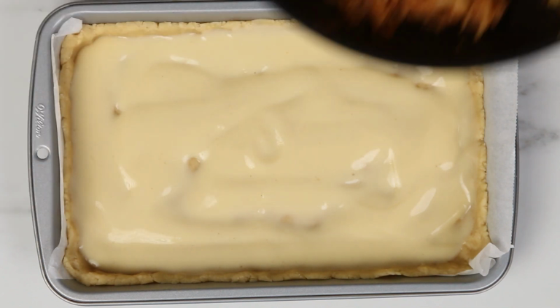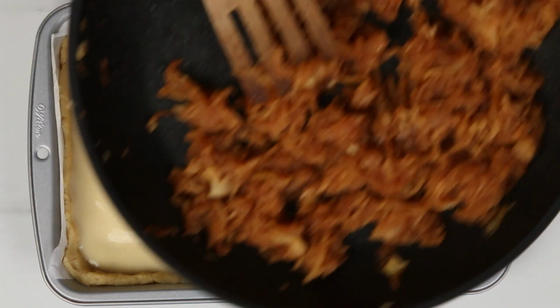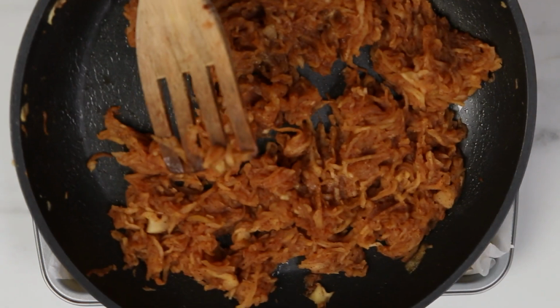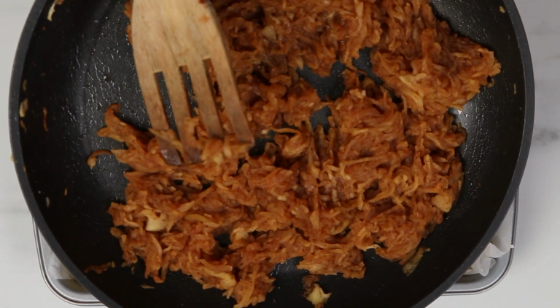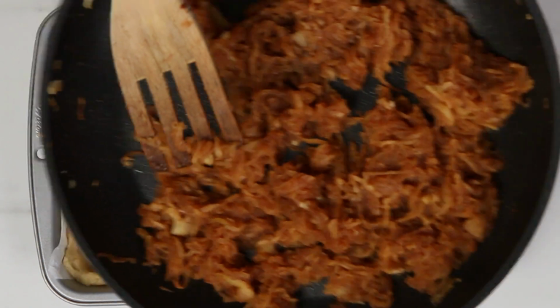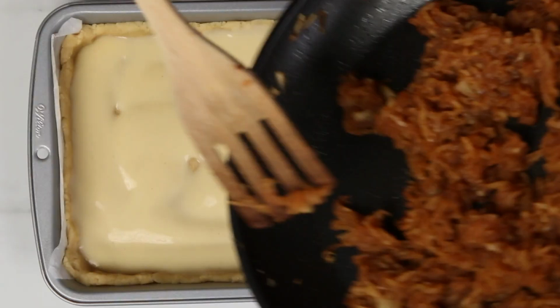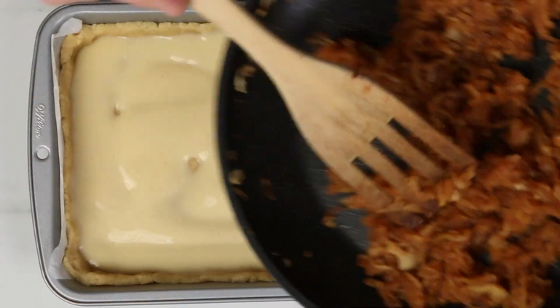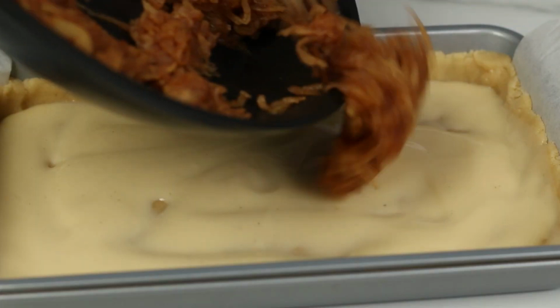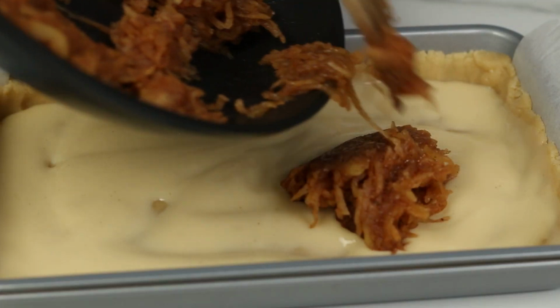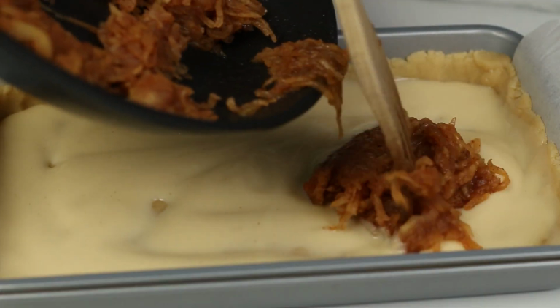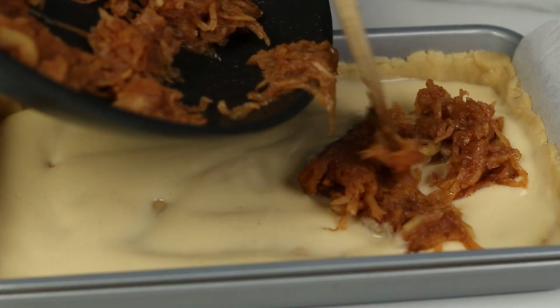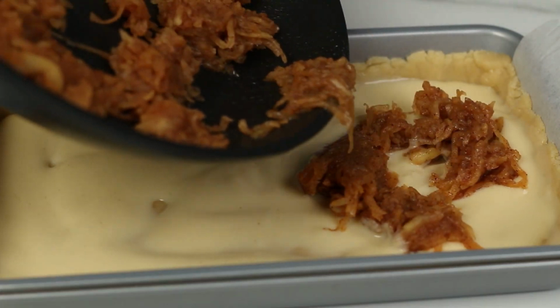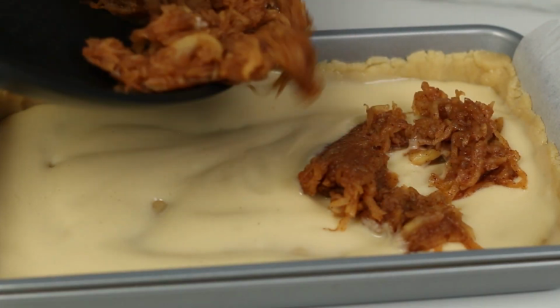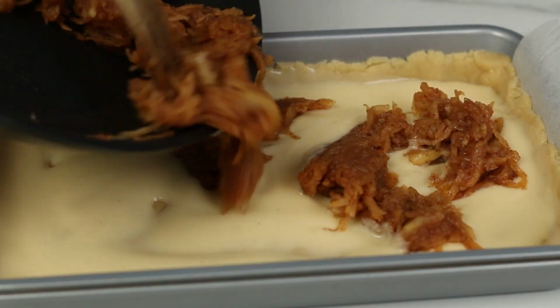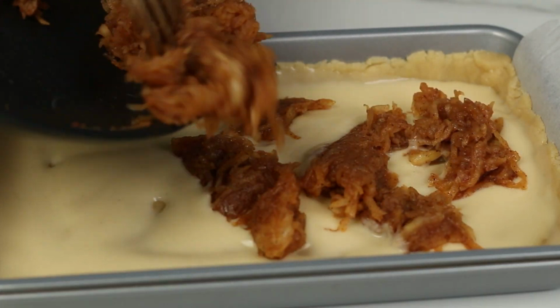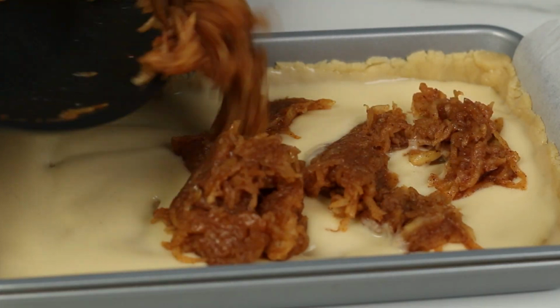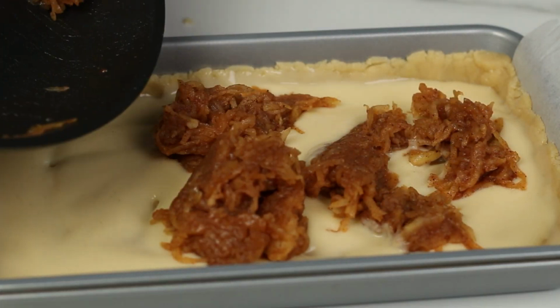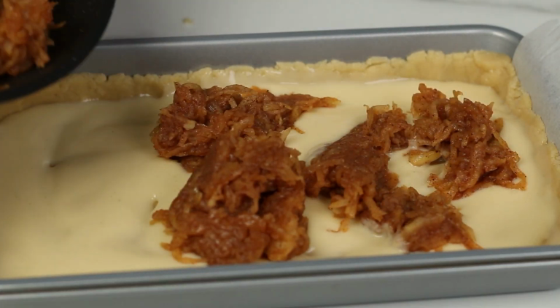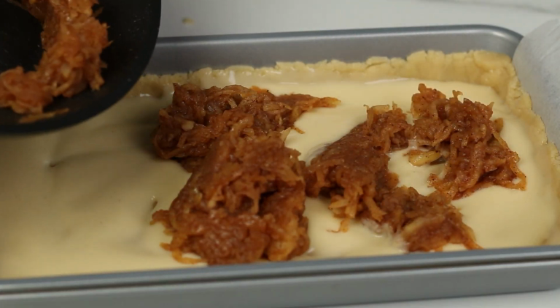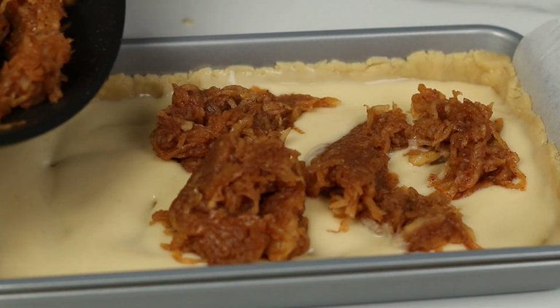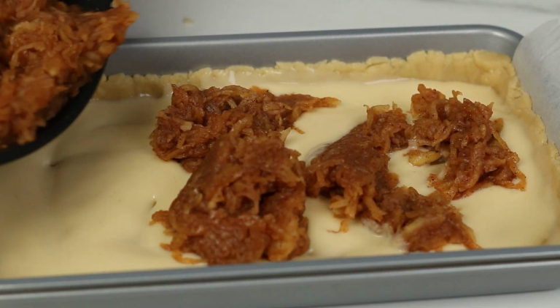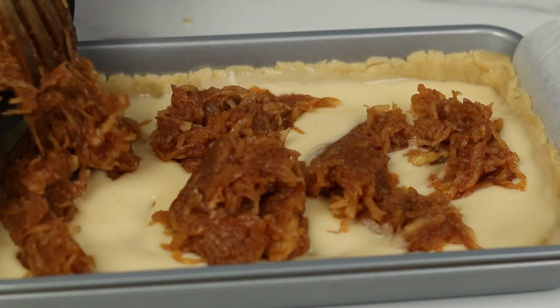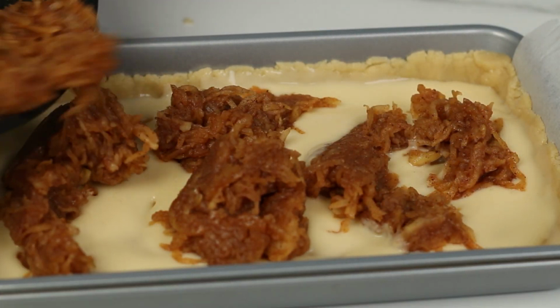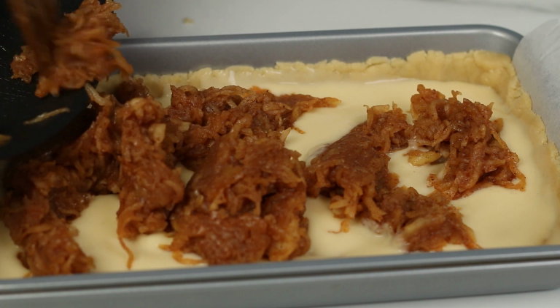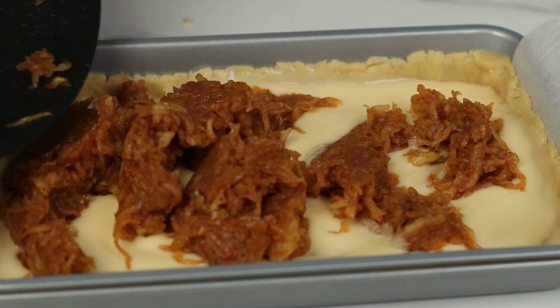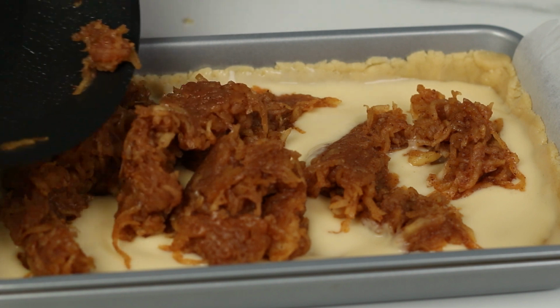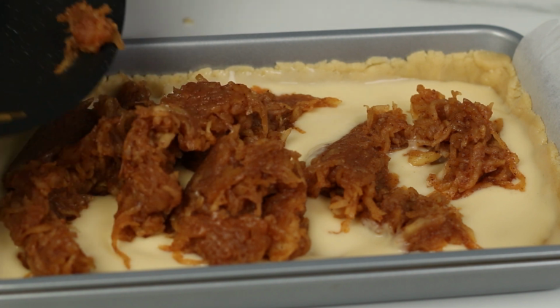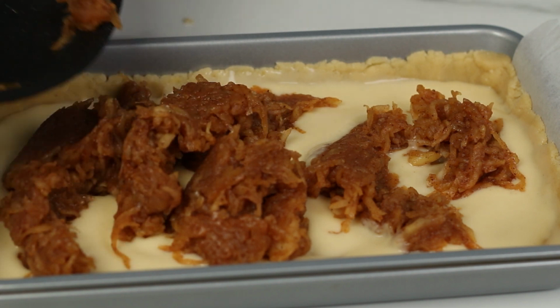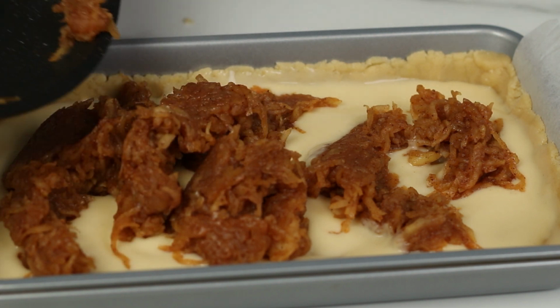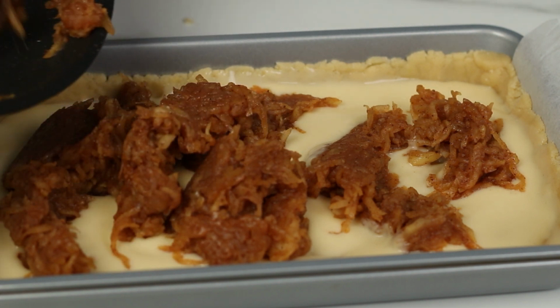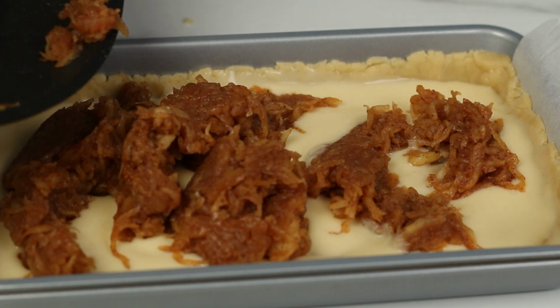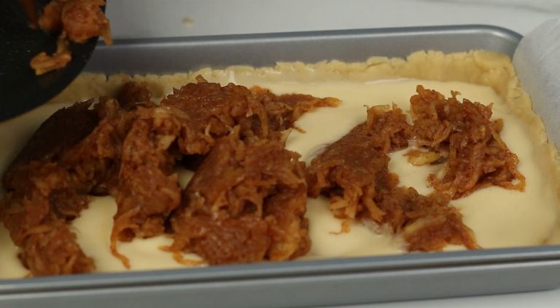Add the pre-cooked apples. Remember to divide these evenly over the pie. Just the pre-cooked apples — all set.